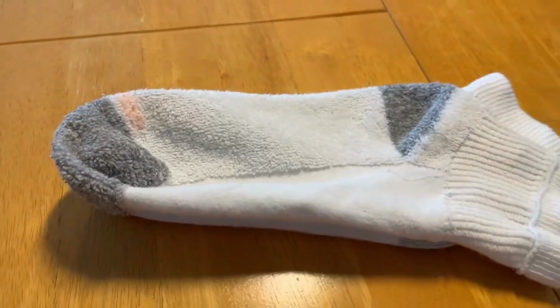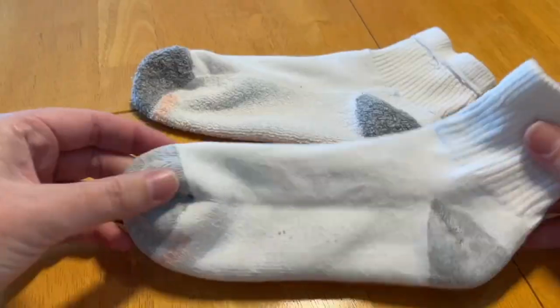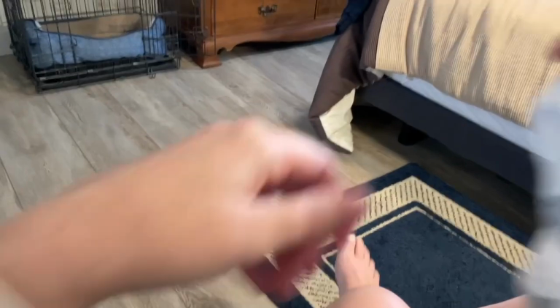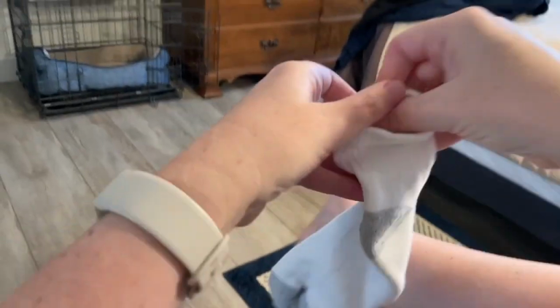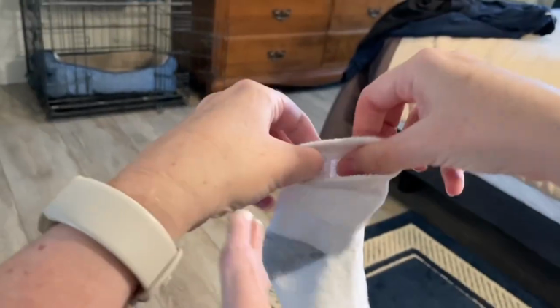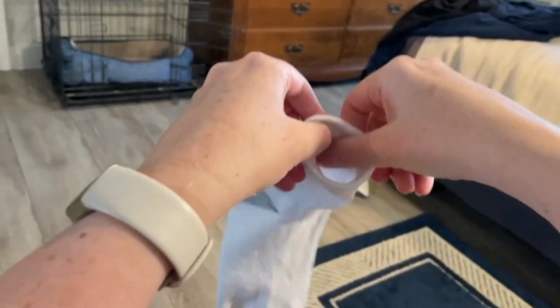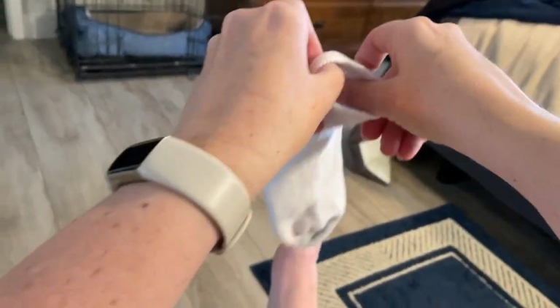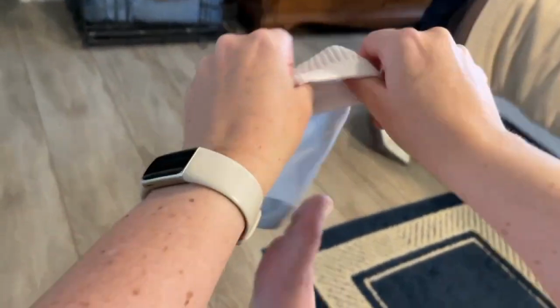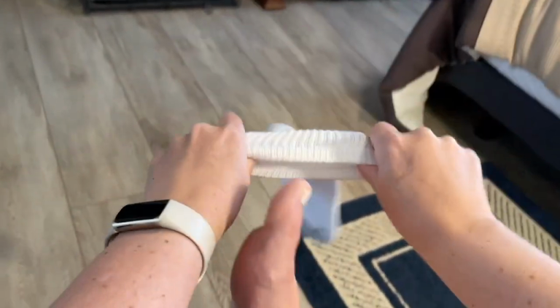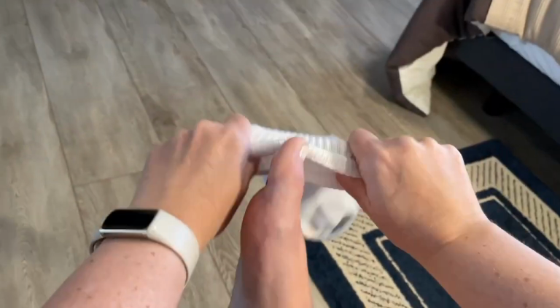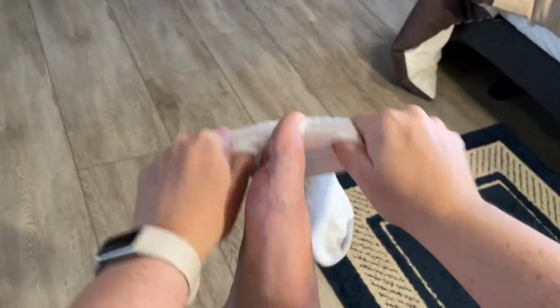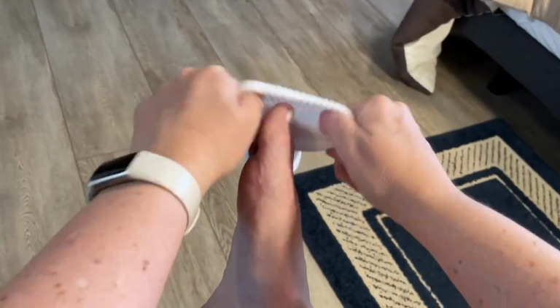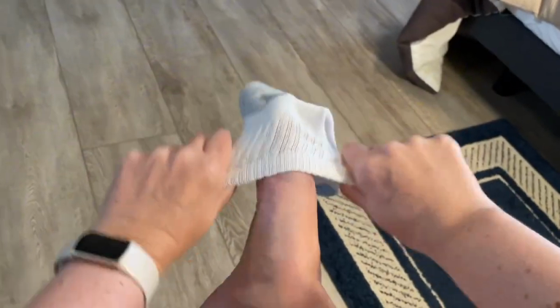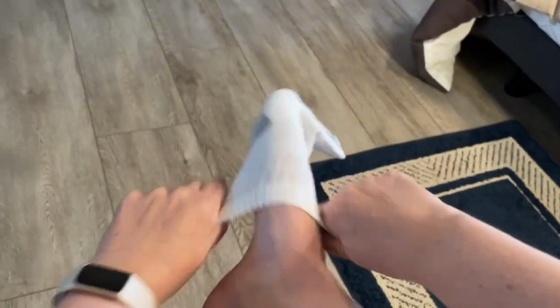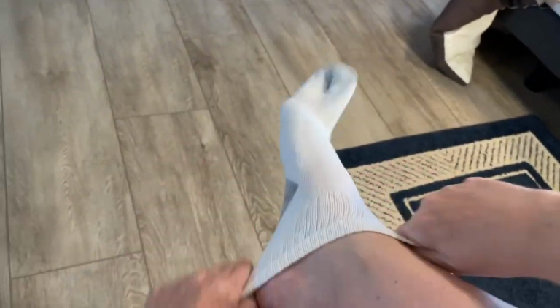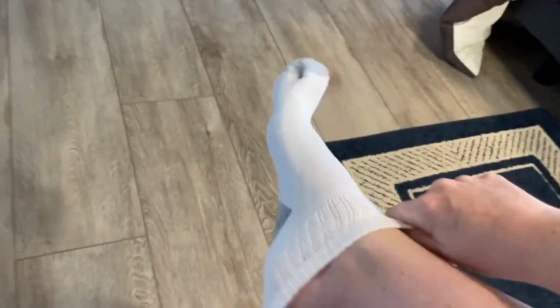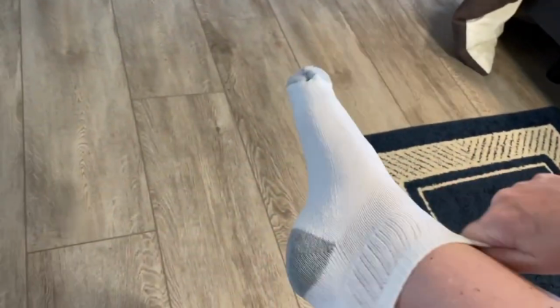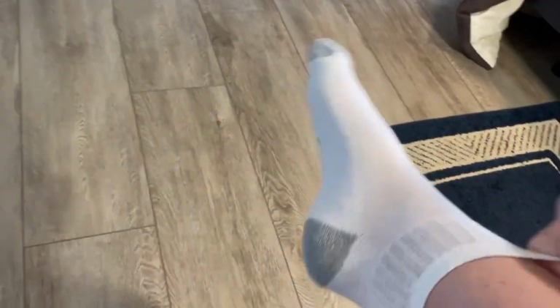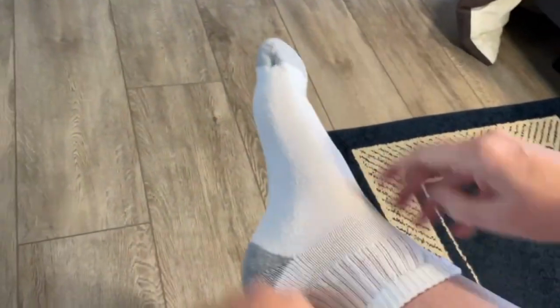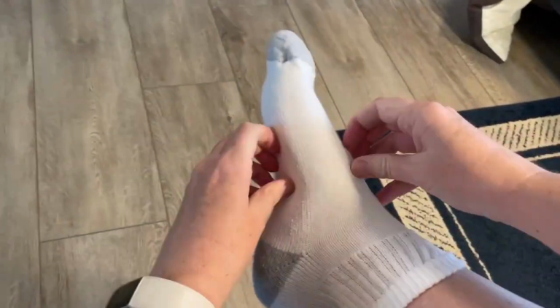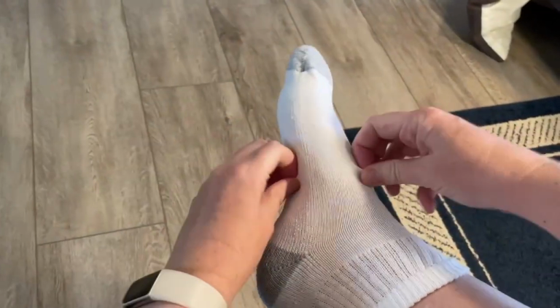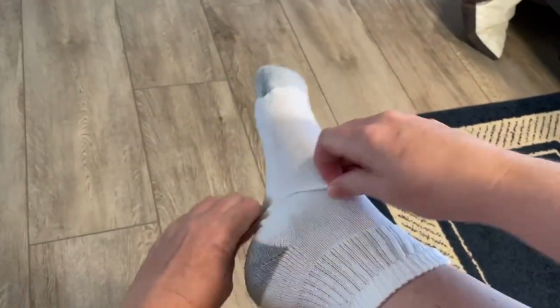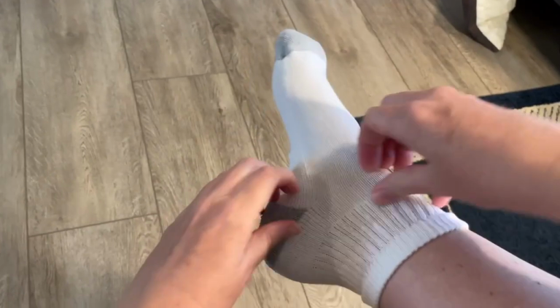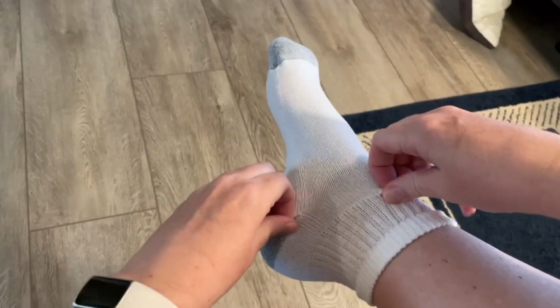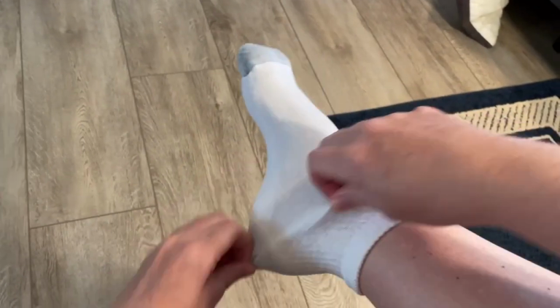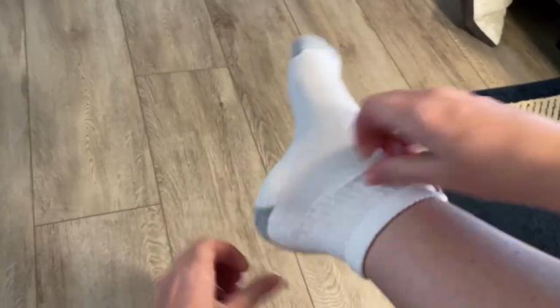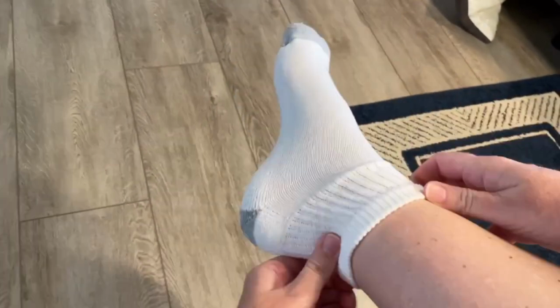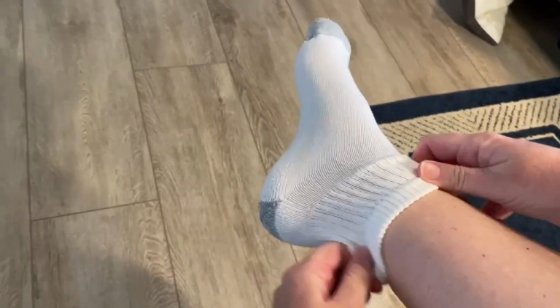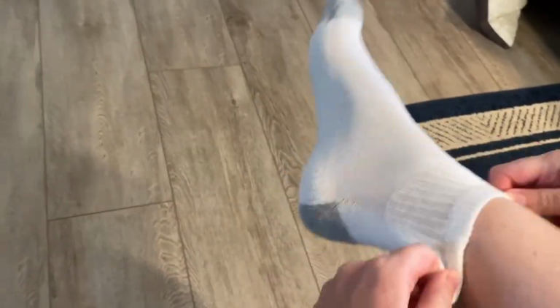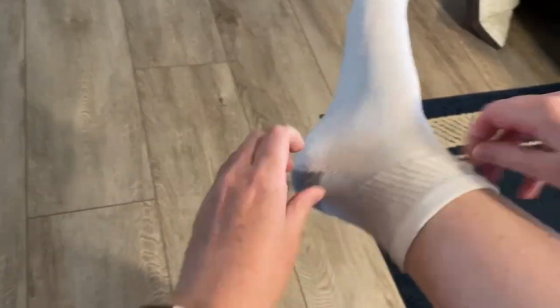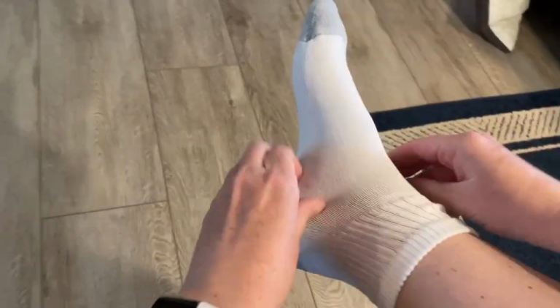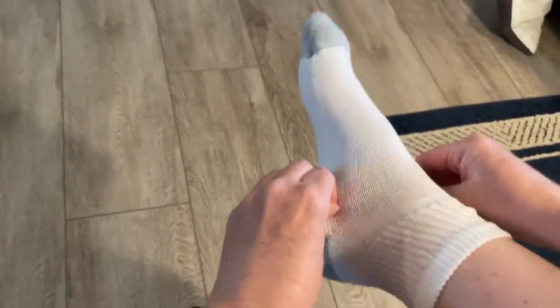These are great socks. They have moisture wicking. The thing that I like about them is they don't stick to my dry heels.